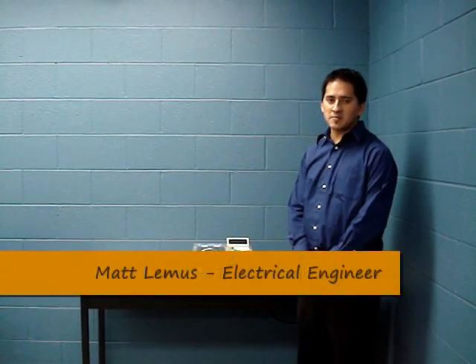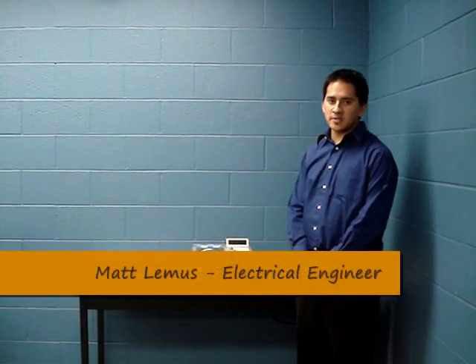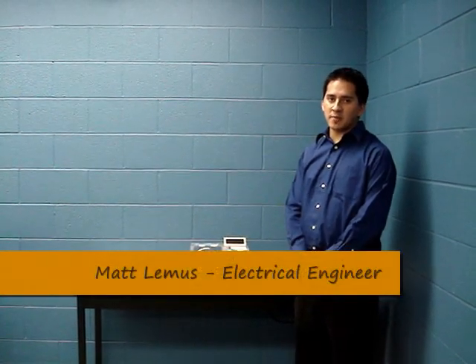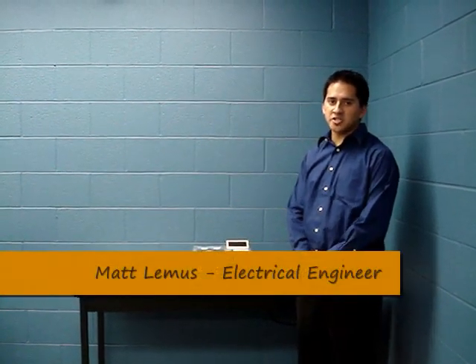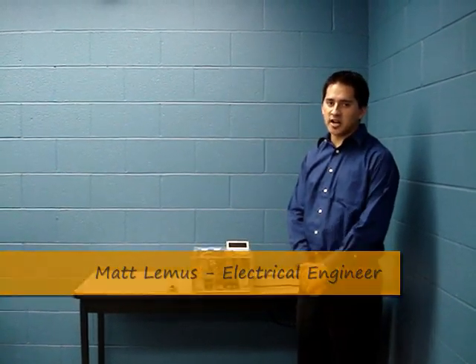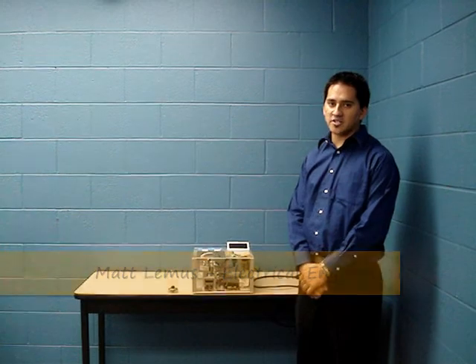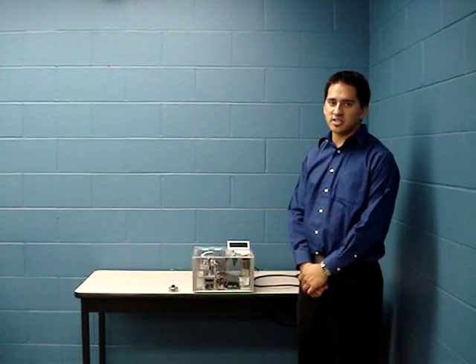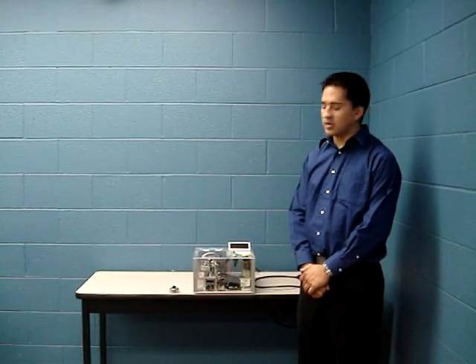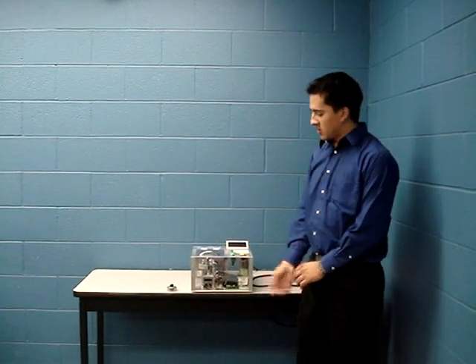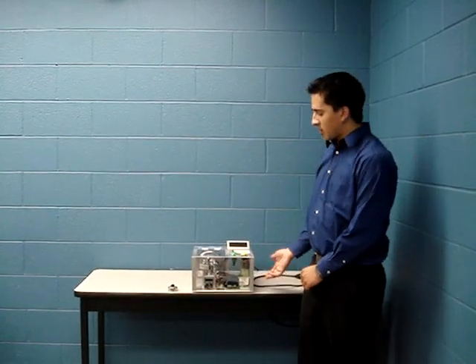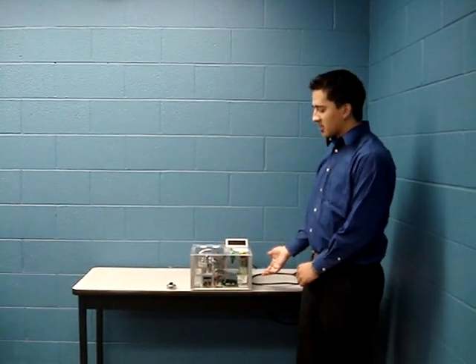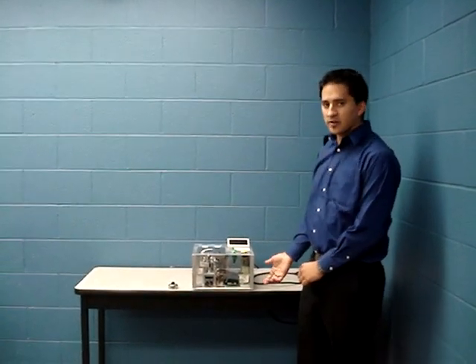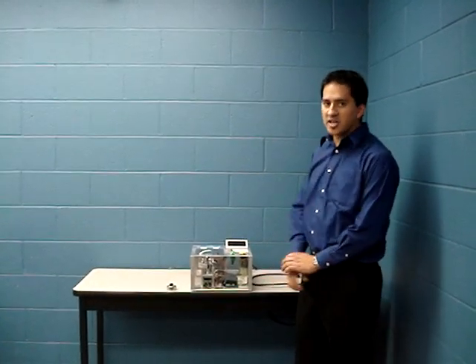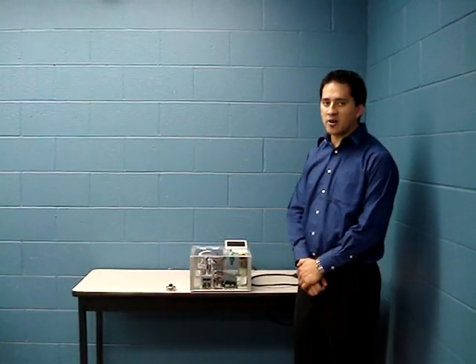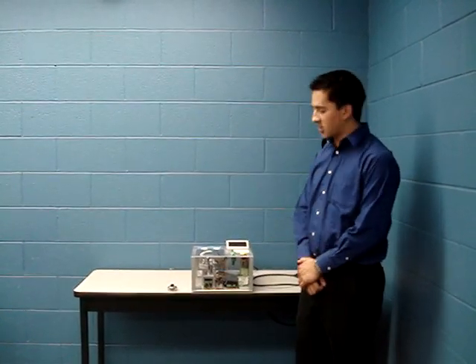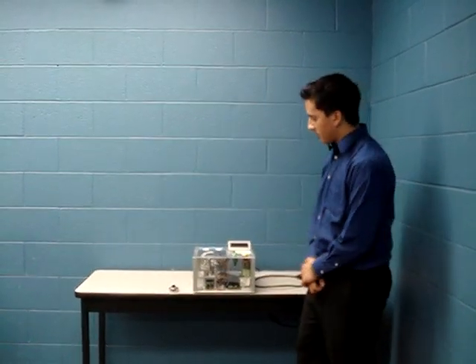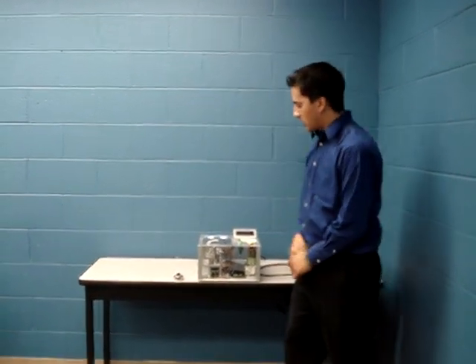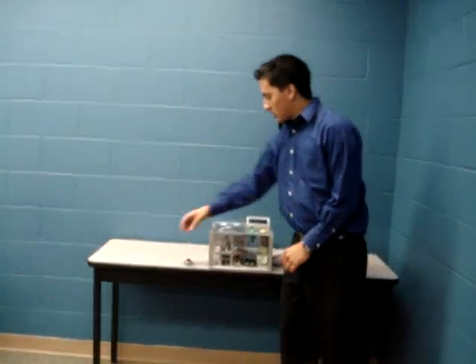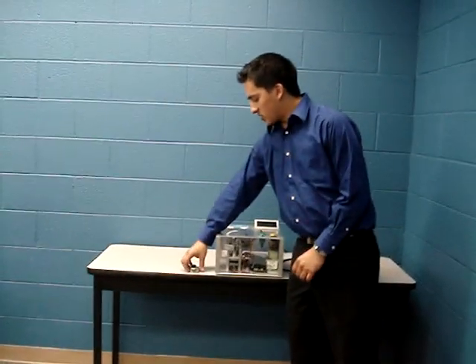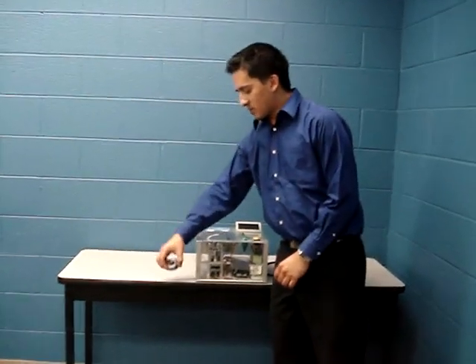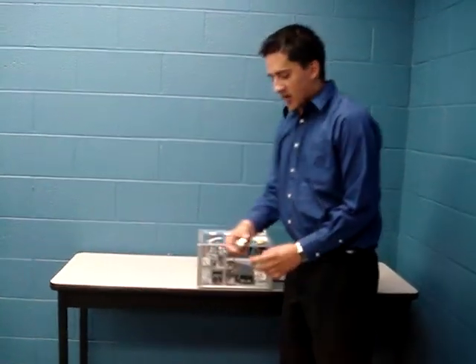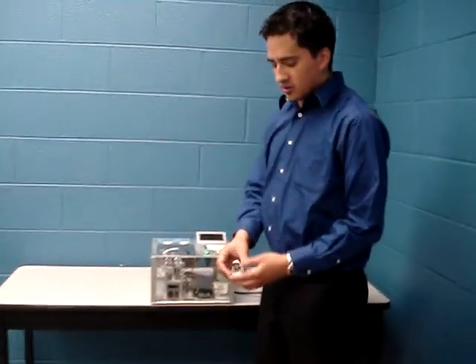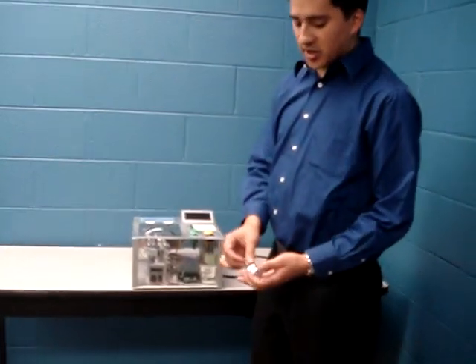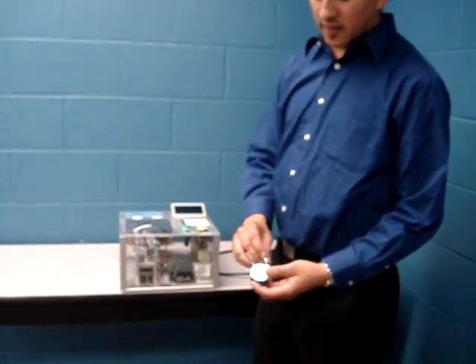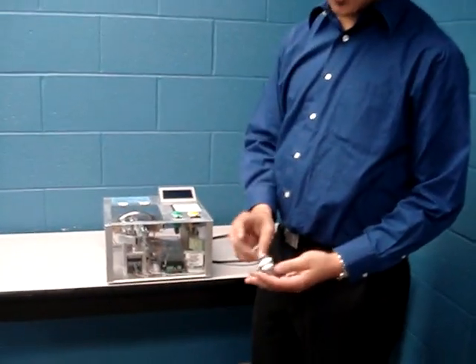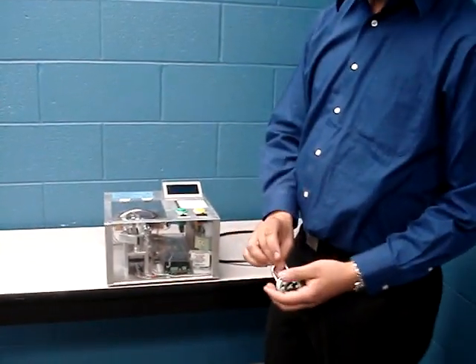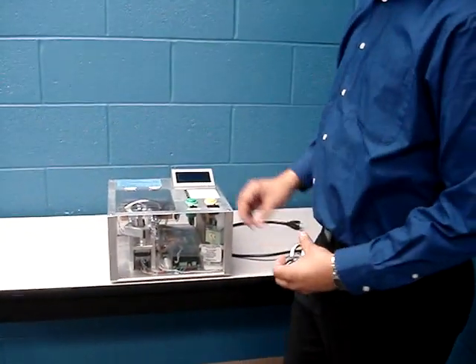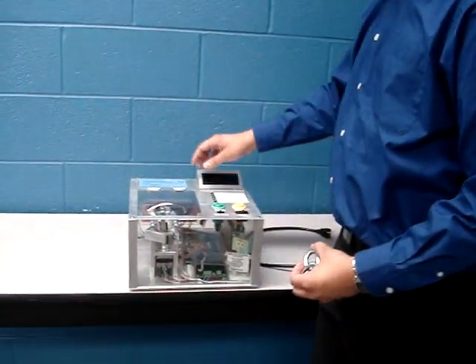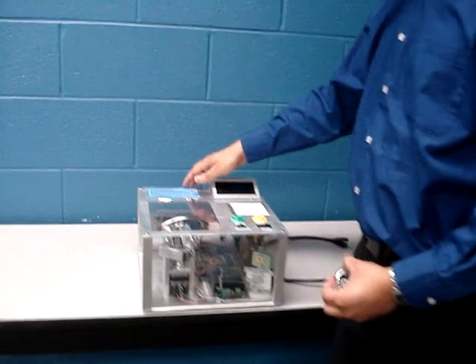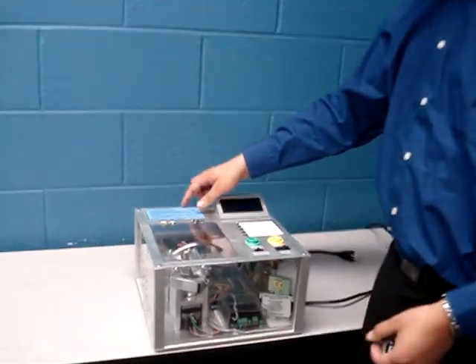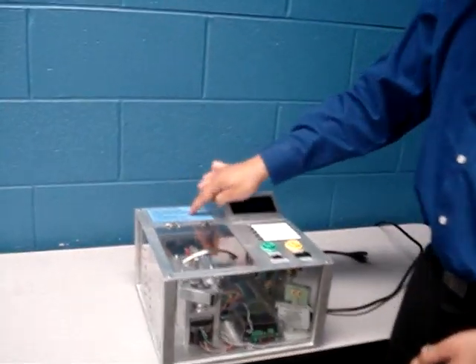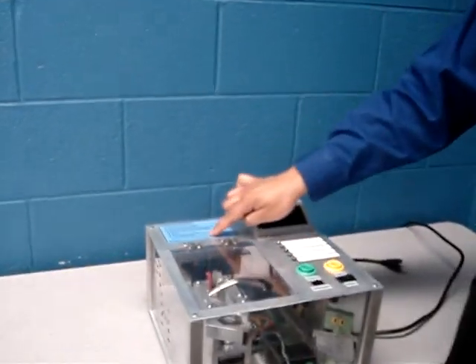My name is Matt Leibus and I'm an electrical engineer on the MasterHackers team. This is our Padlock Solver and I'll be demoing how it works today. I'll be using this padlock right here with an unknown combination, along with this instruction card that tells me how to use the device.